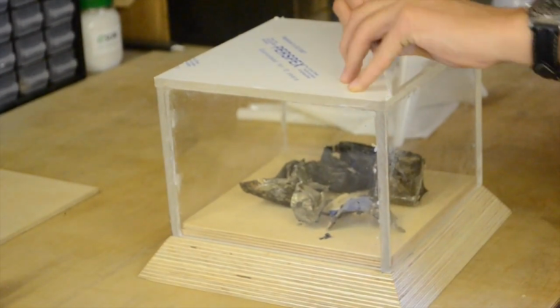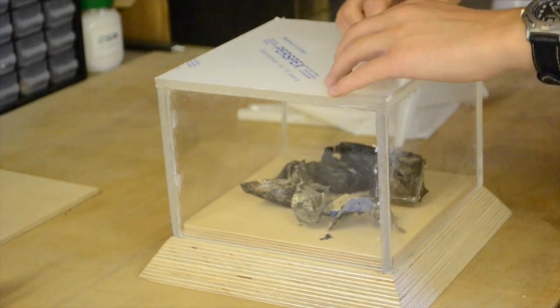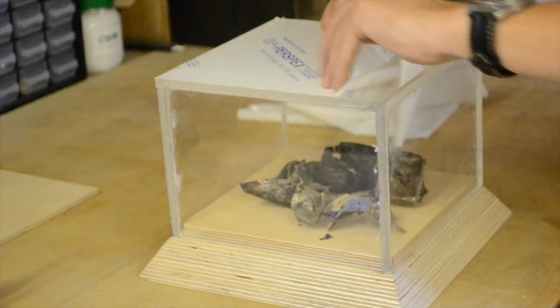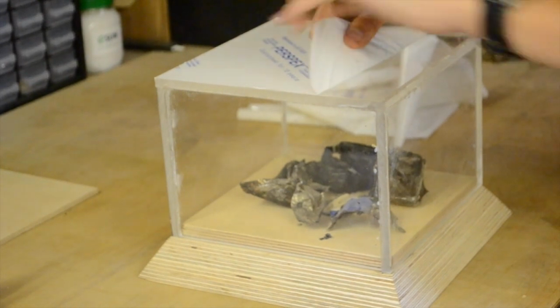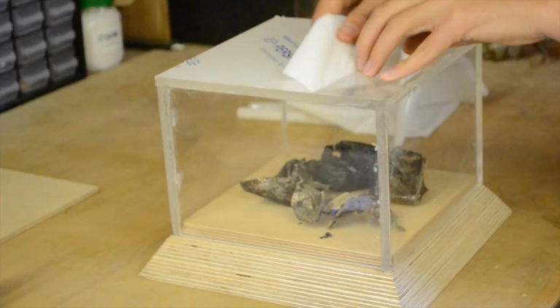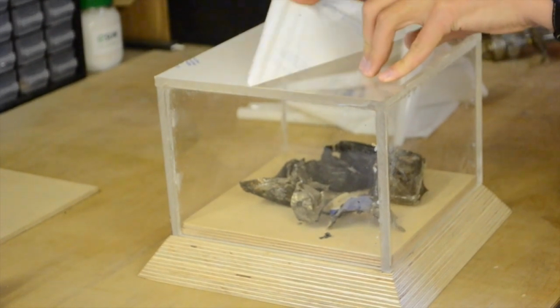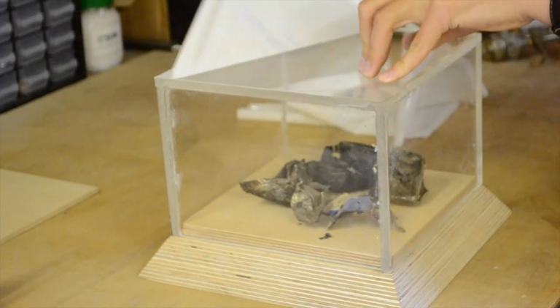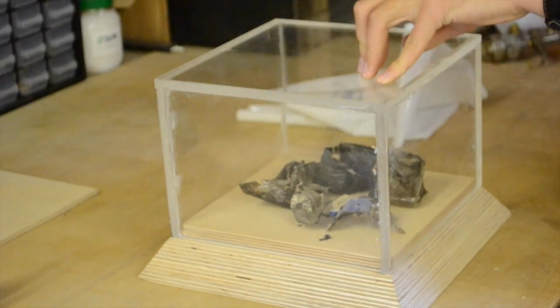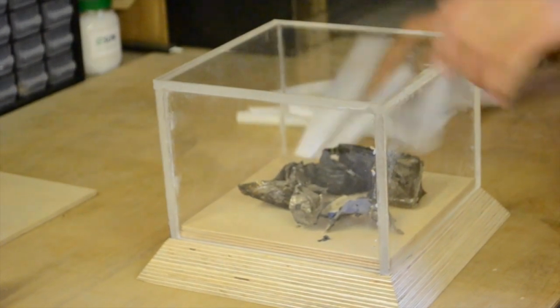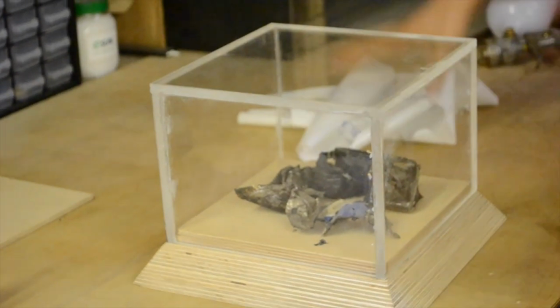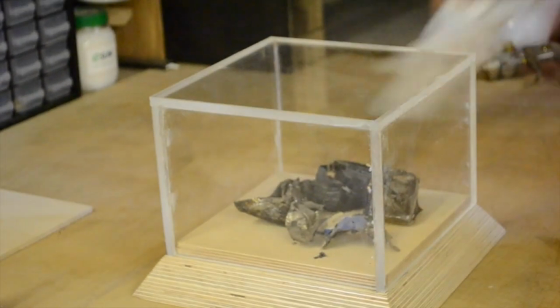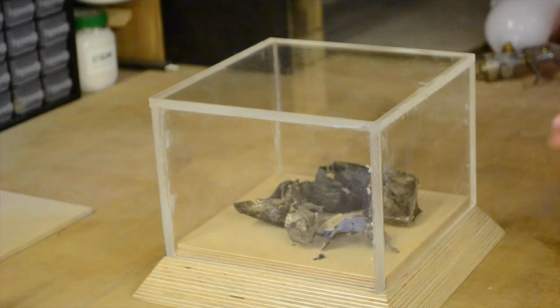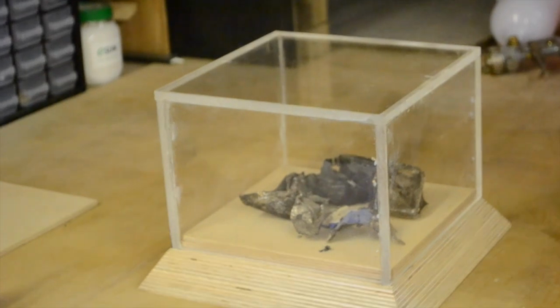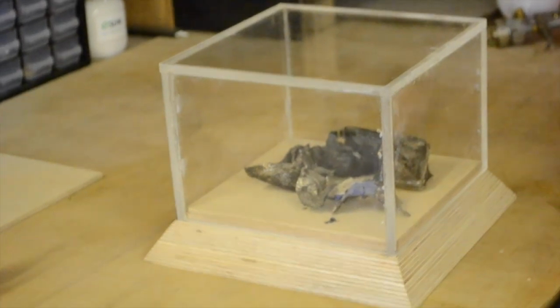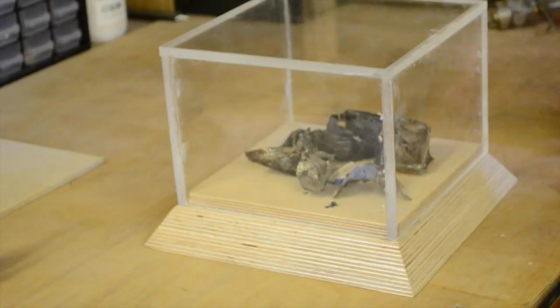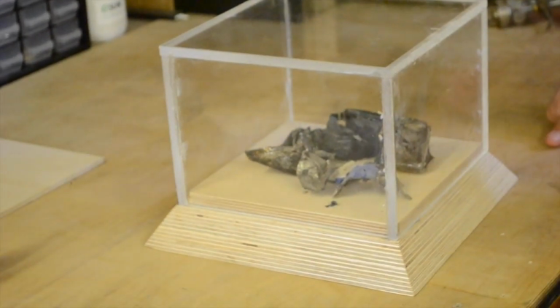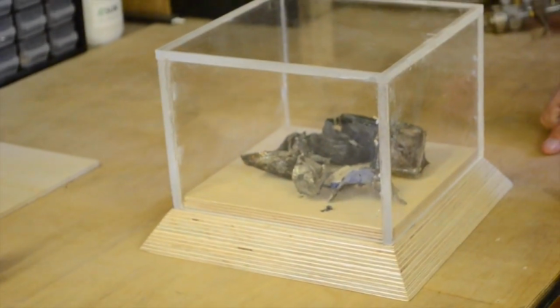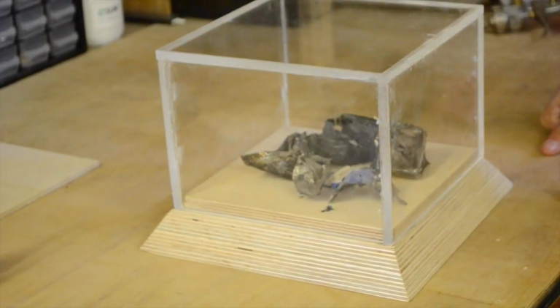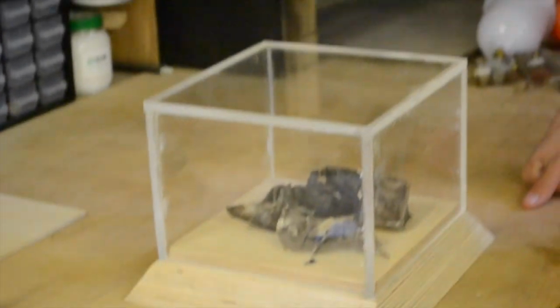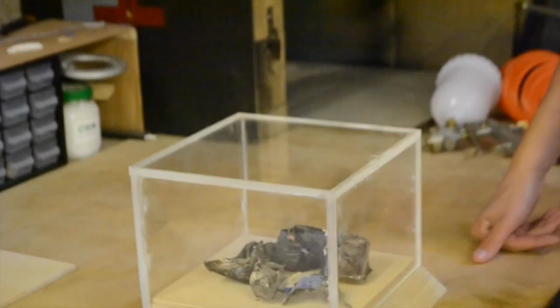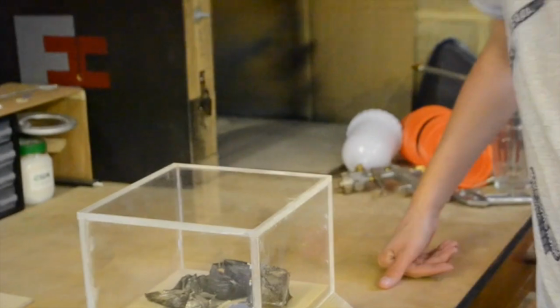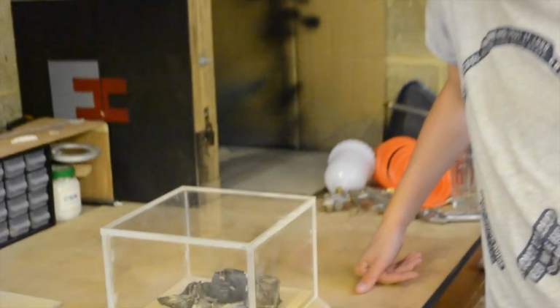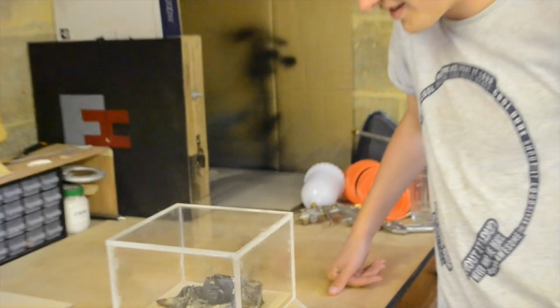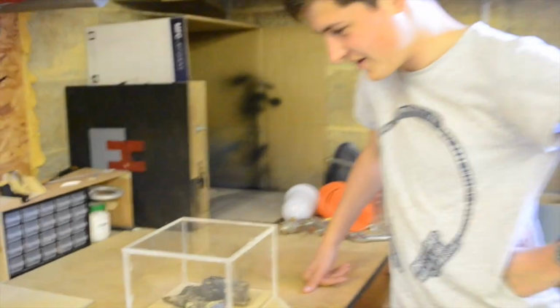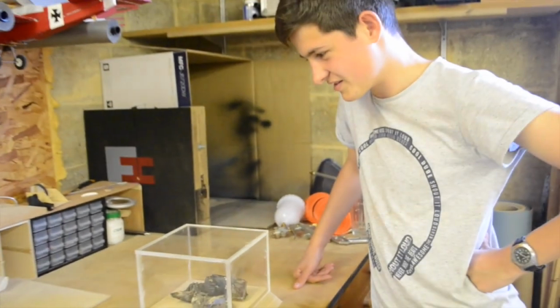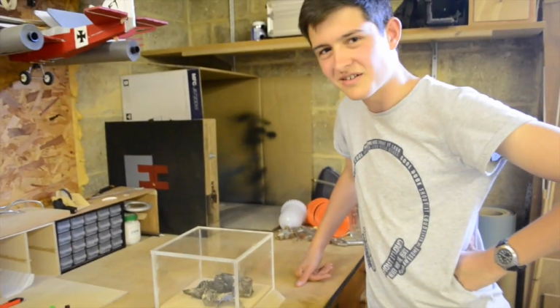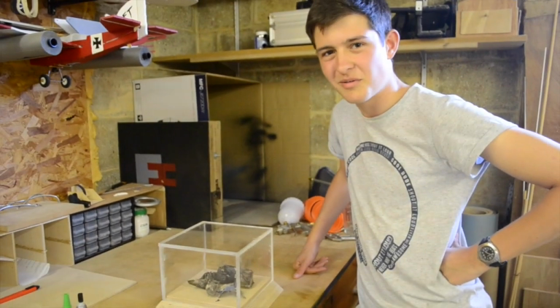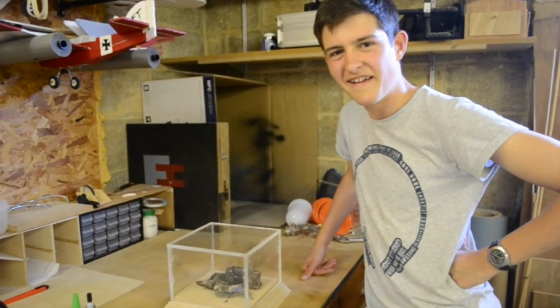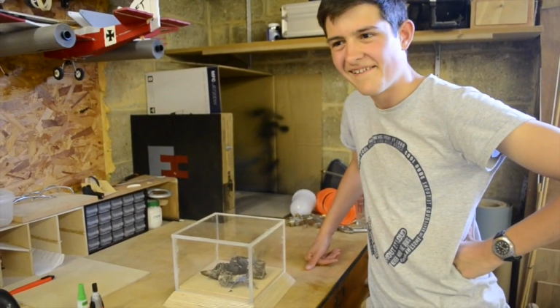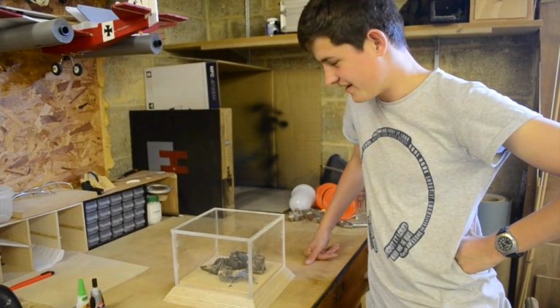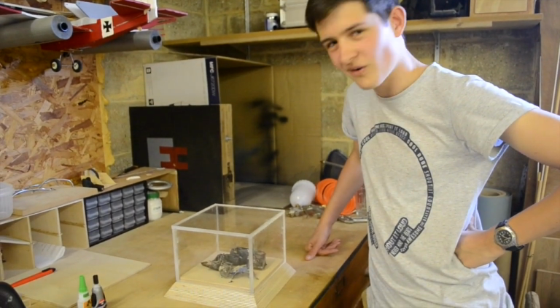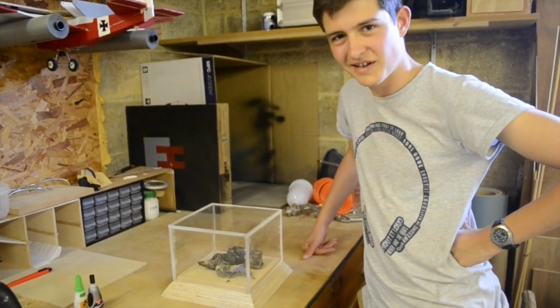I've put it in this lovely display box, which I'm kind of proud of. I've got to decide where I'm going to put it — I'm not quite sure yet.